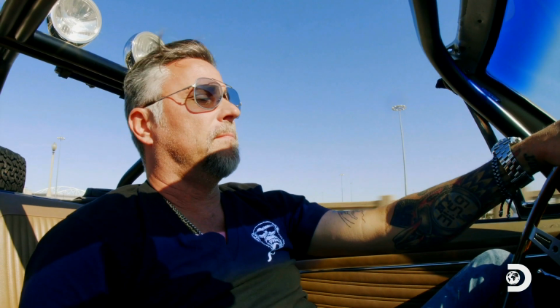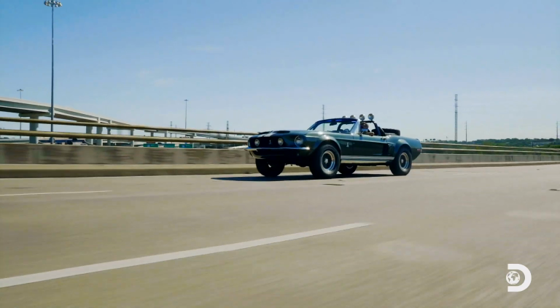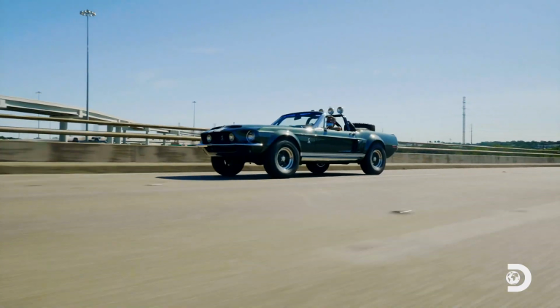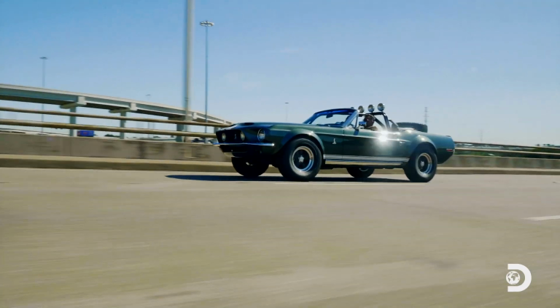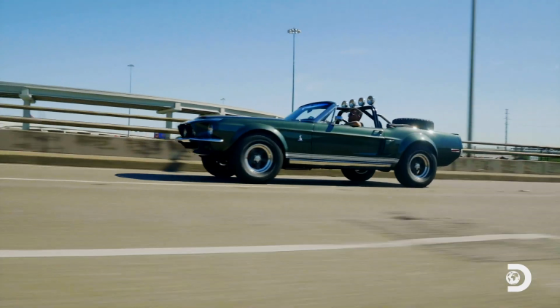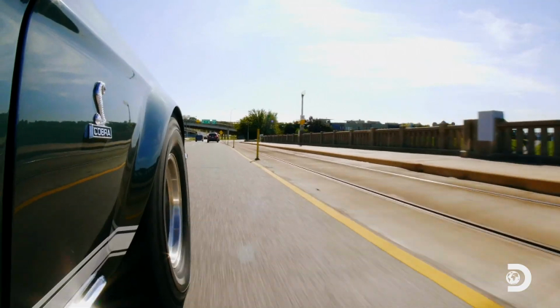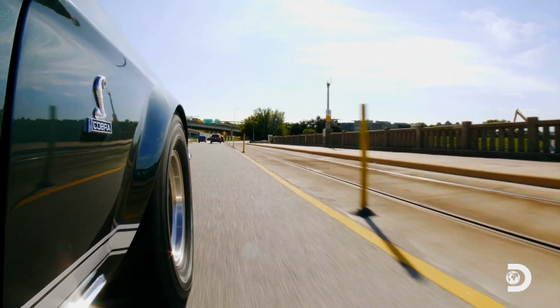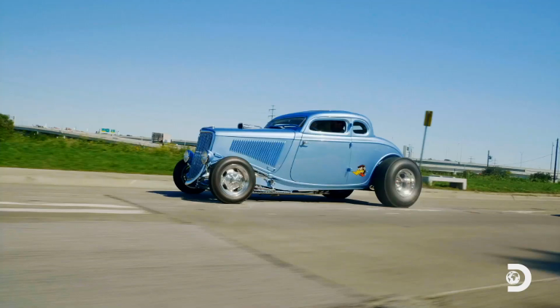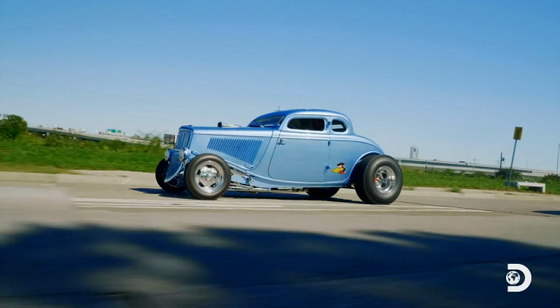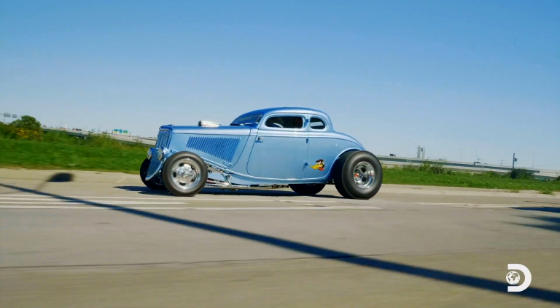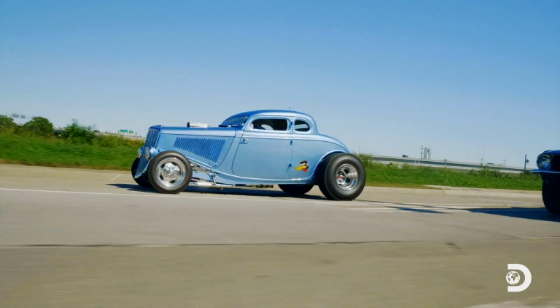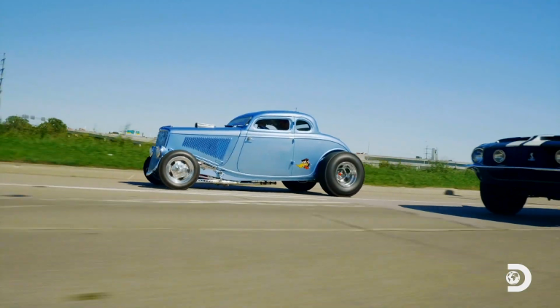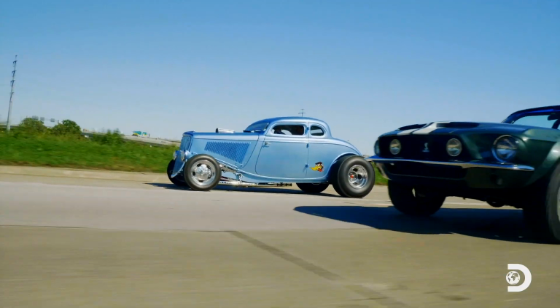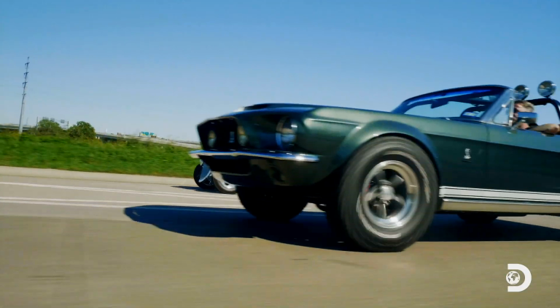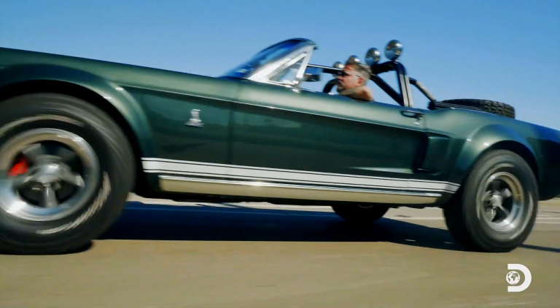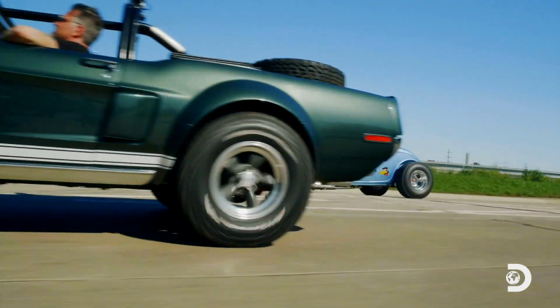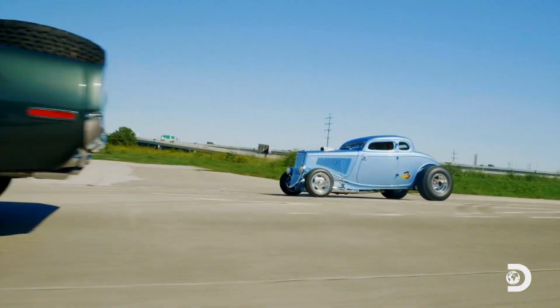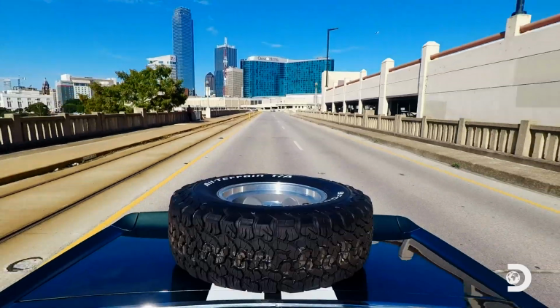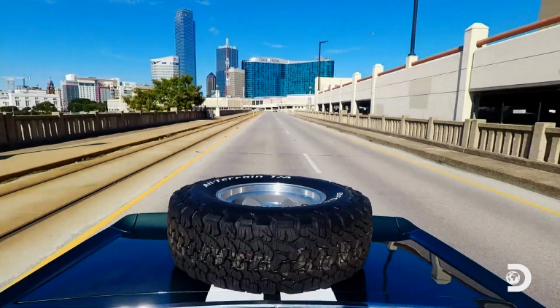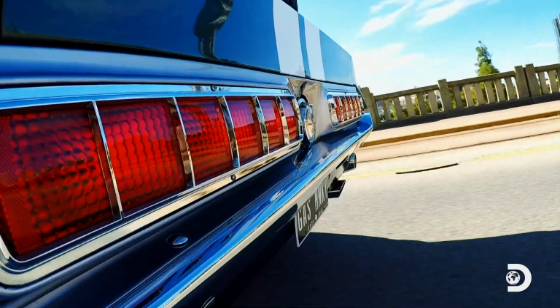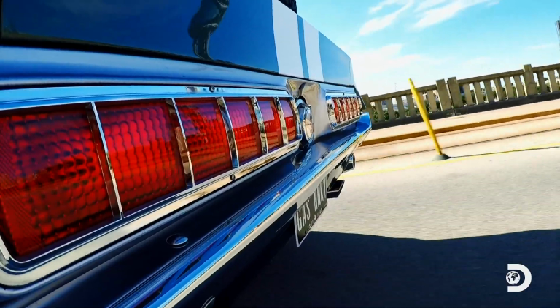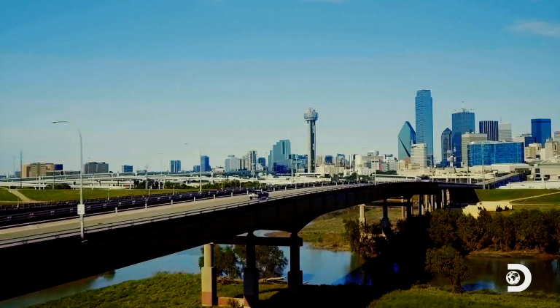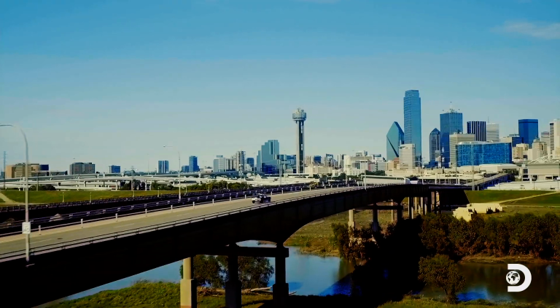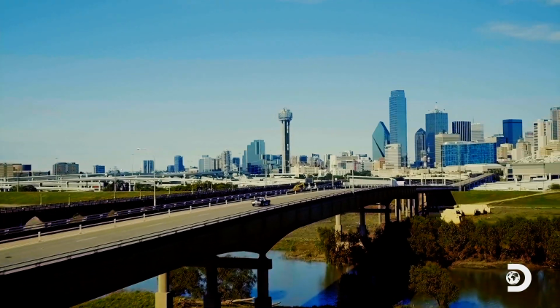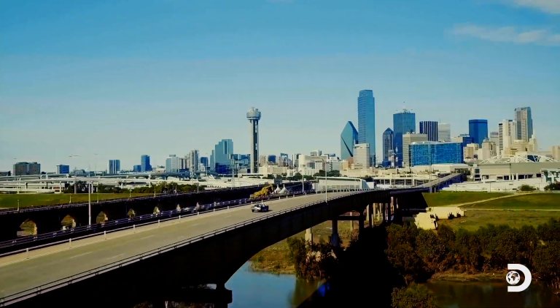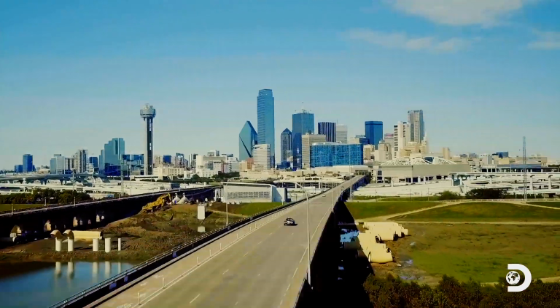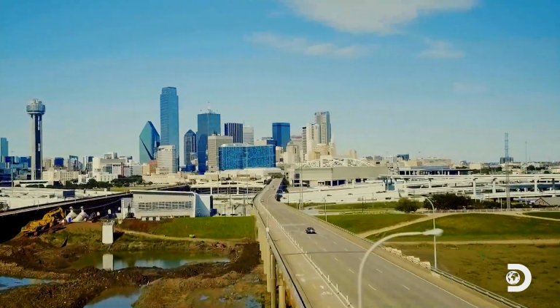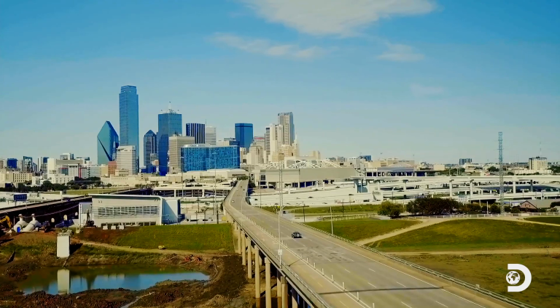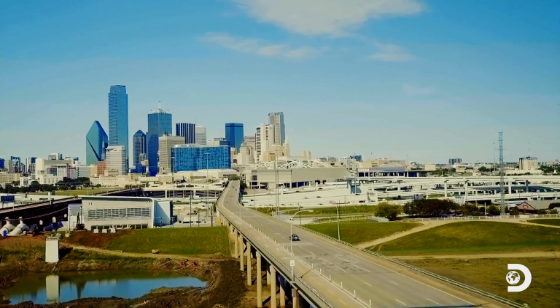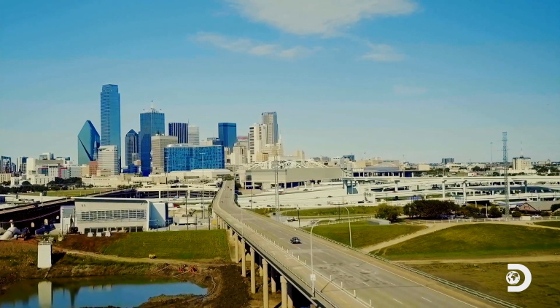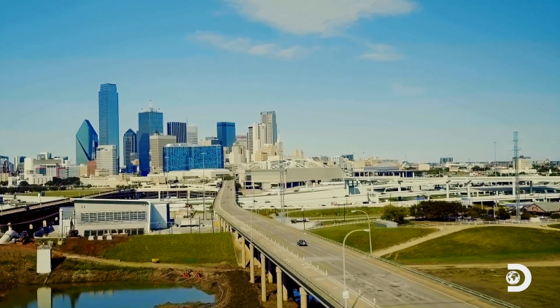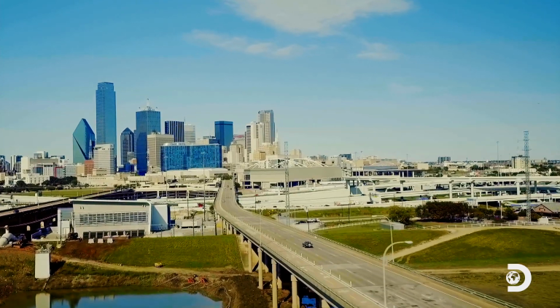My buddy Jay Rickey commissioned me to build this 68 Mustang about 12 years ago. And when Fast and Loud got good to go on the air, I really wanted the car and he gave it back to me. And that was the beginning of this car and I's journey from a small shop behind Fitz's garage to a global brand.